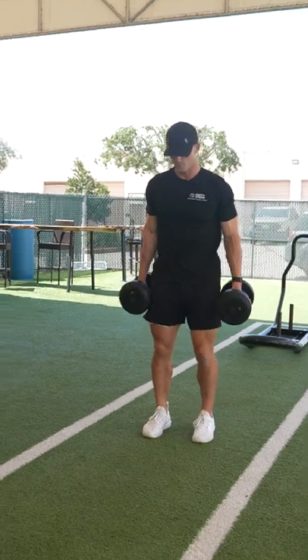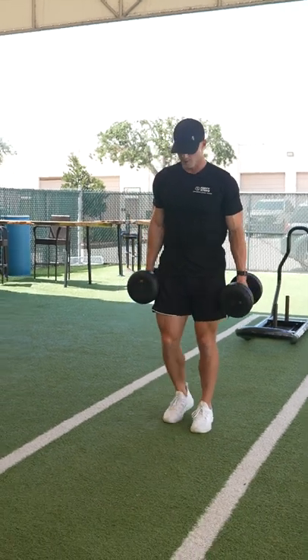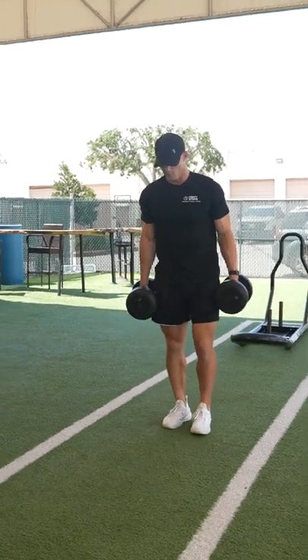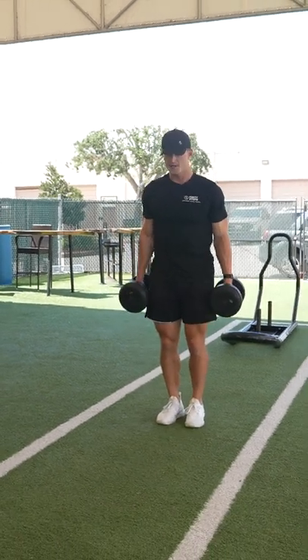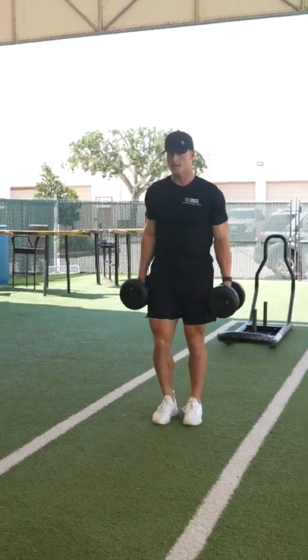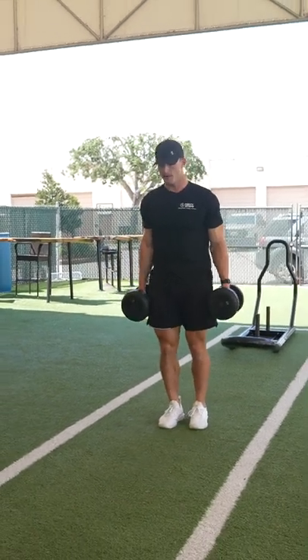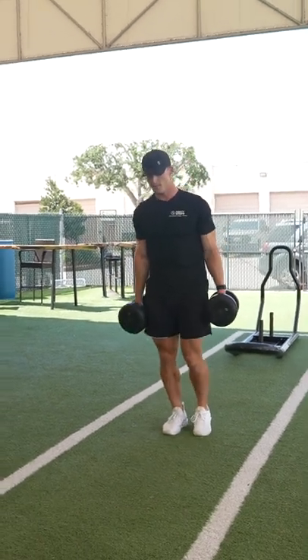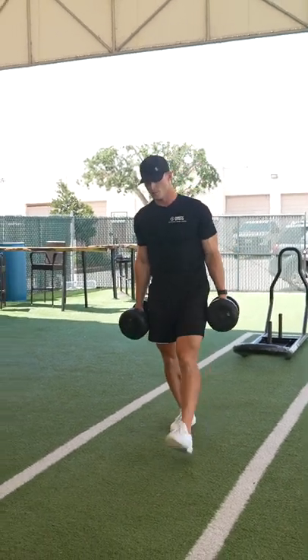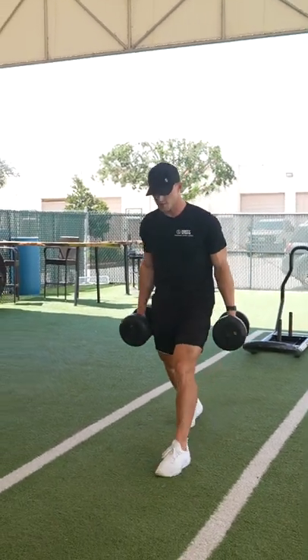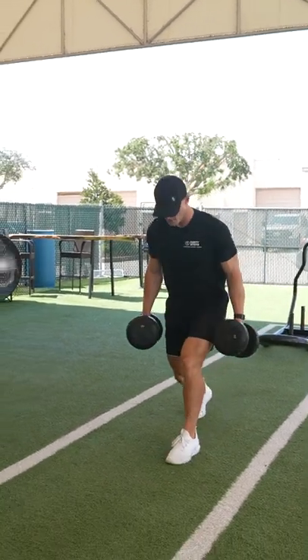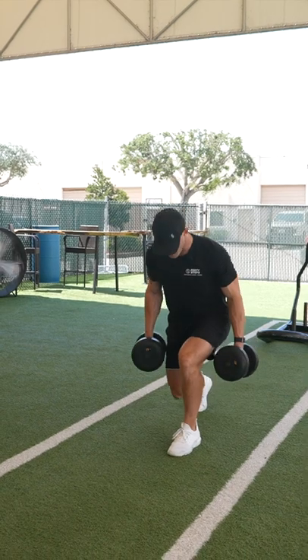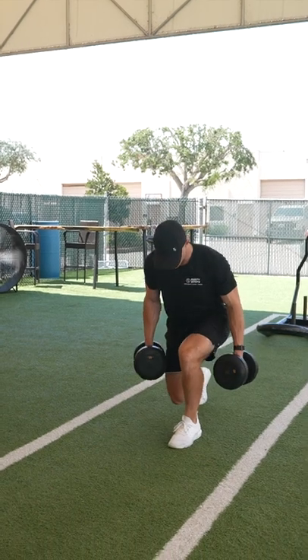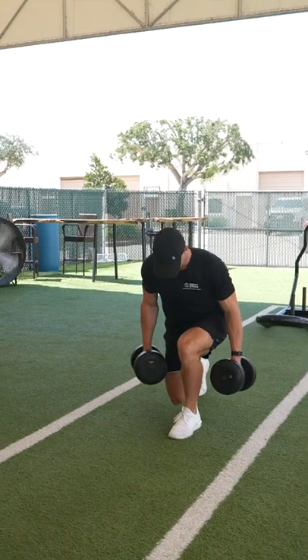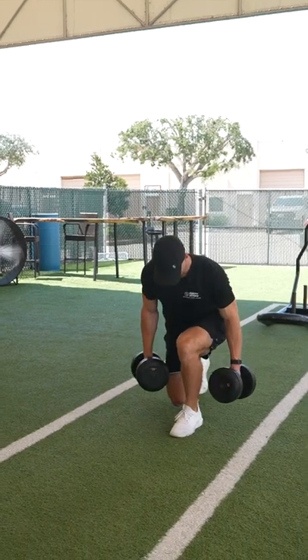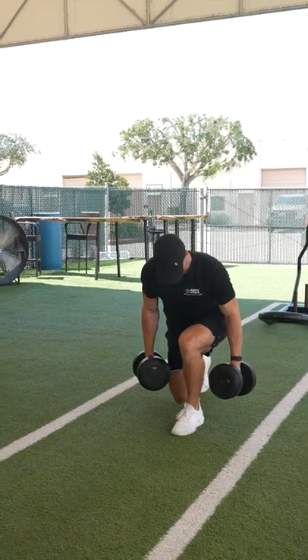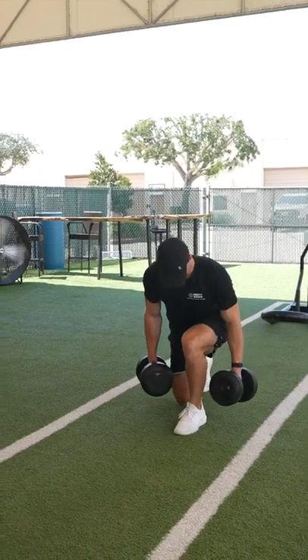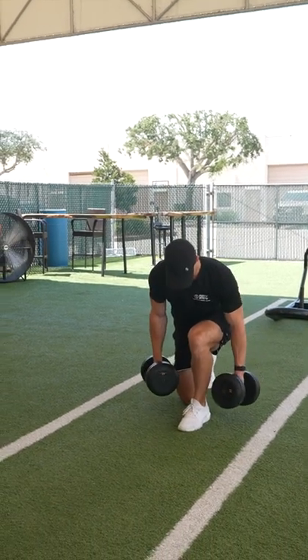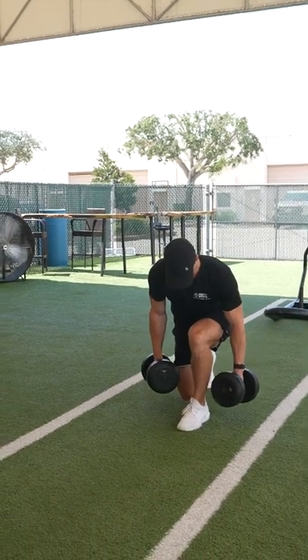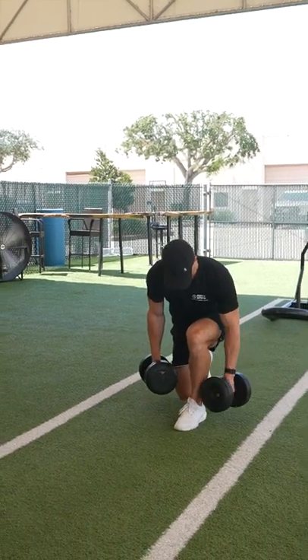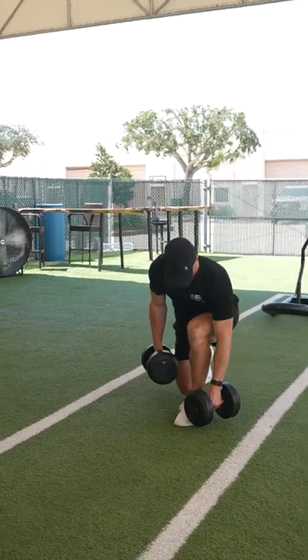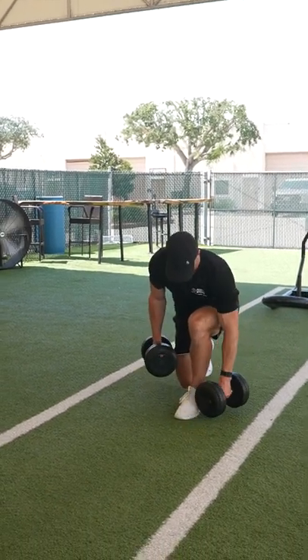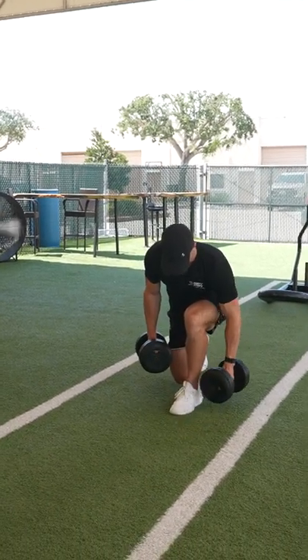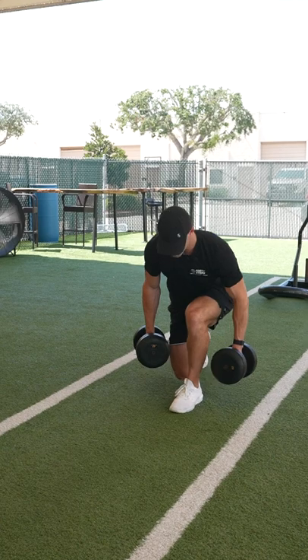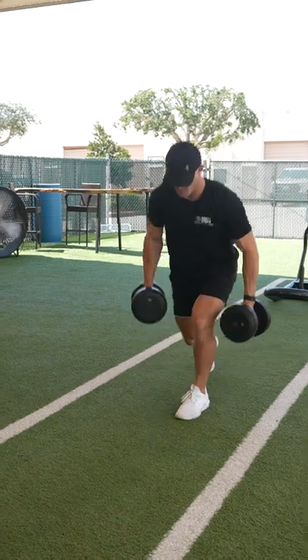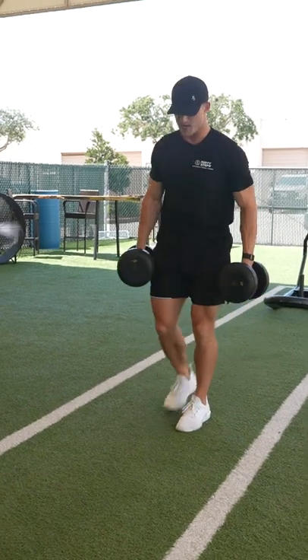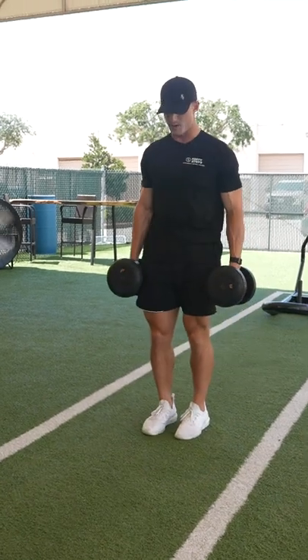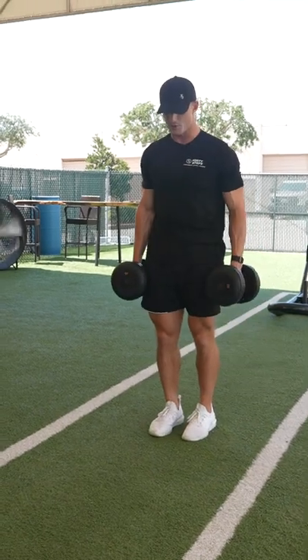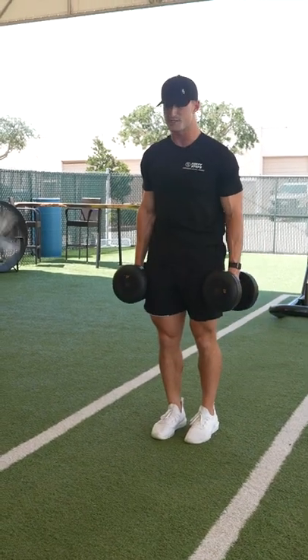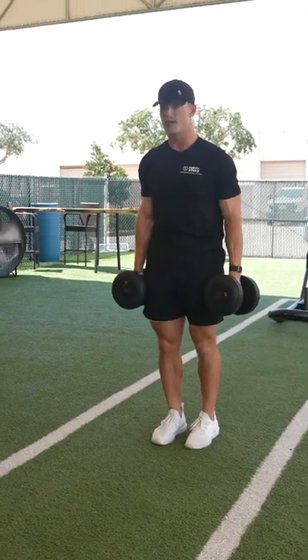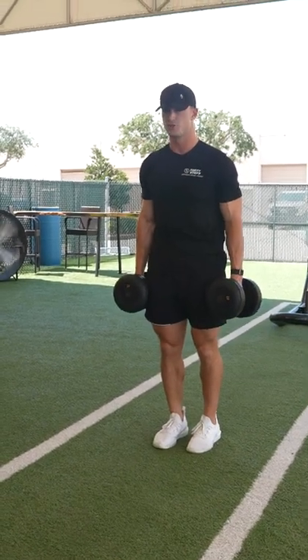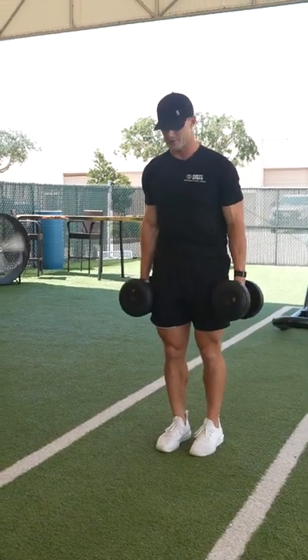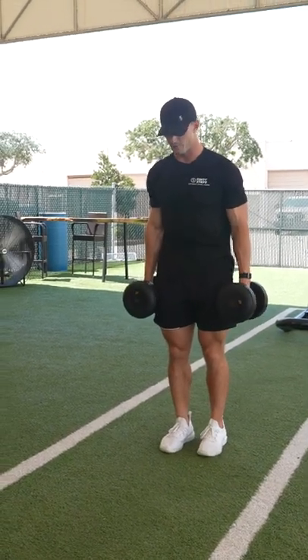We're gonna want to take one step out — a normal step — and come down. You can lean over this front leg, and you should be pressing from the outside of this foot as we come up, using this leg to drive yourself forward.